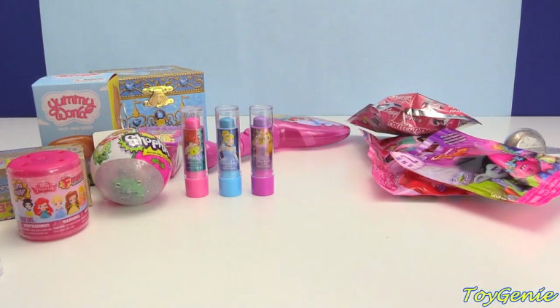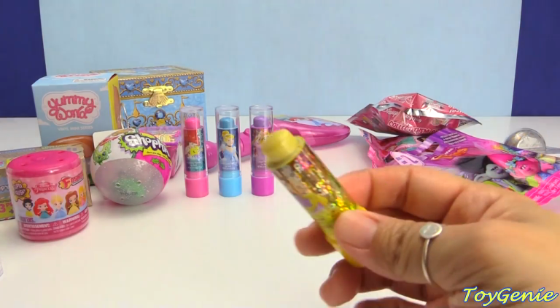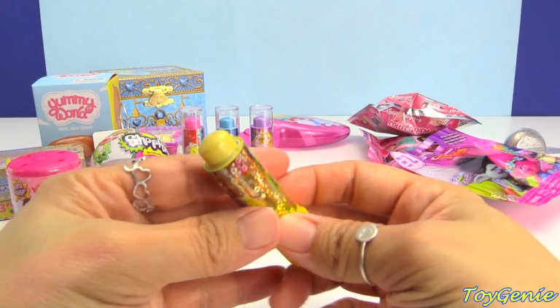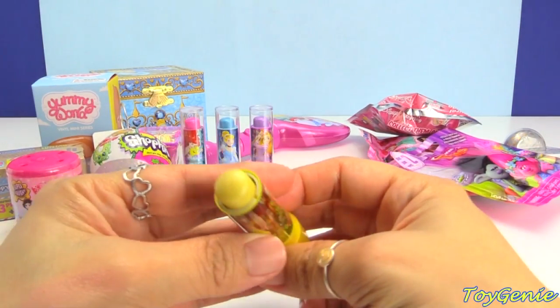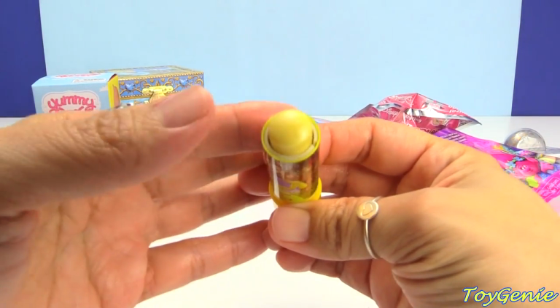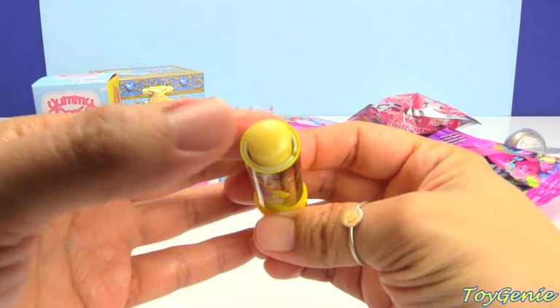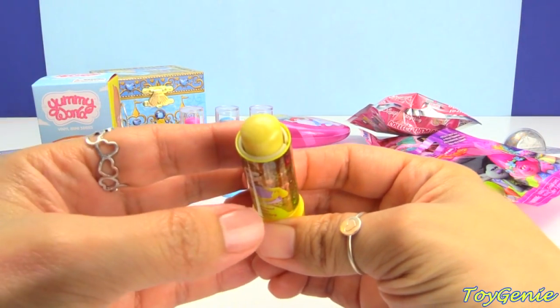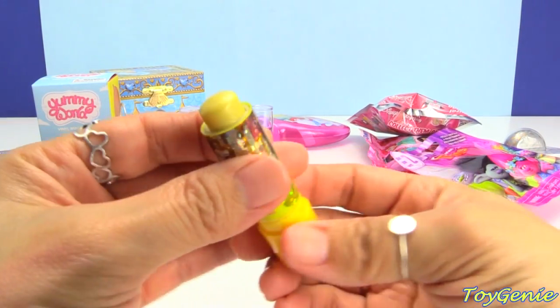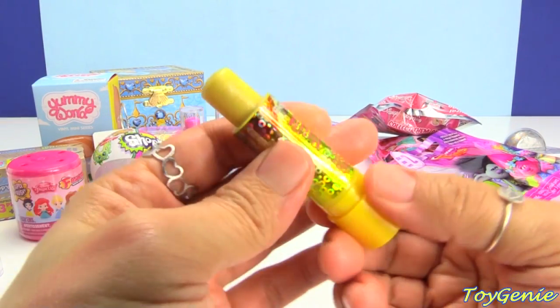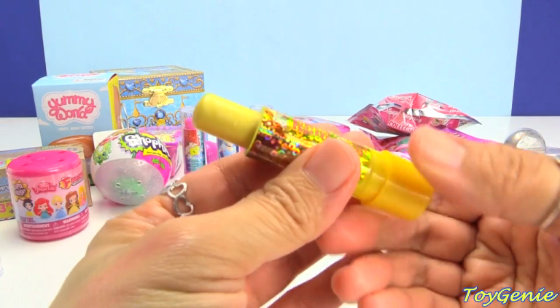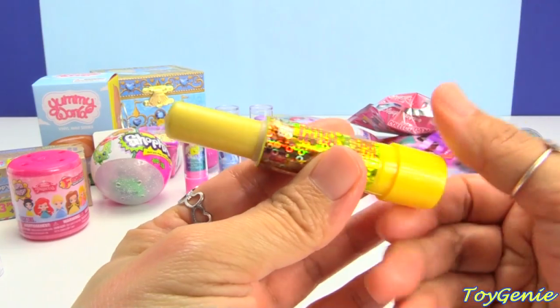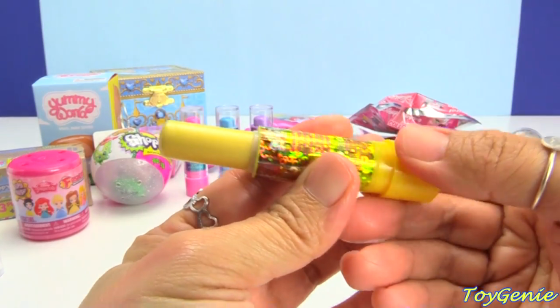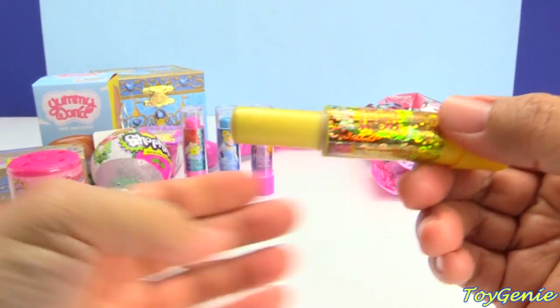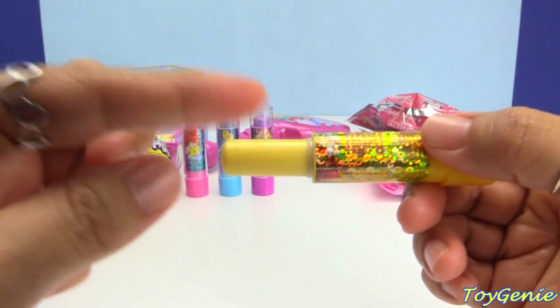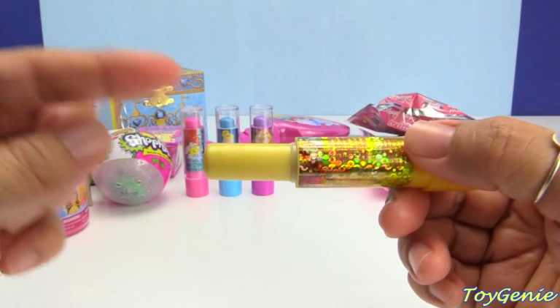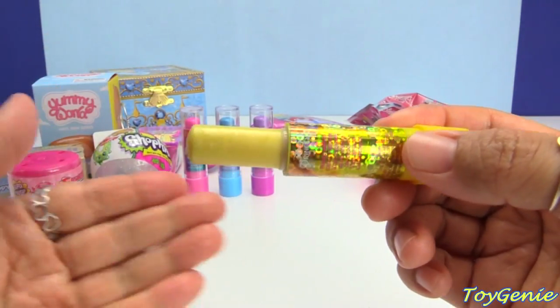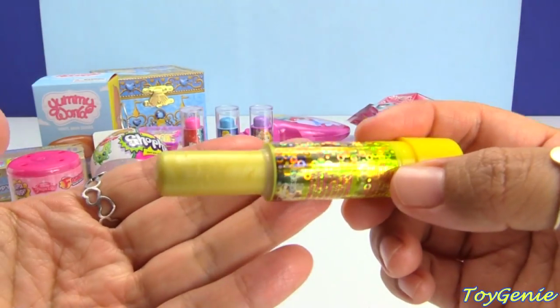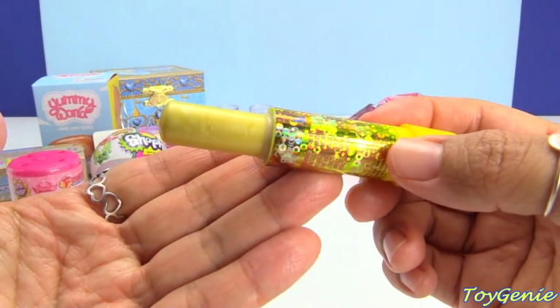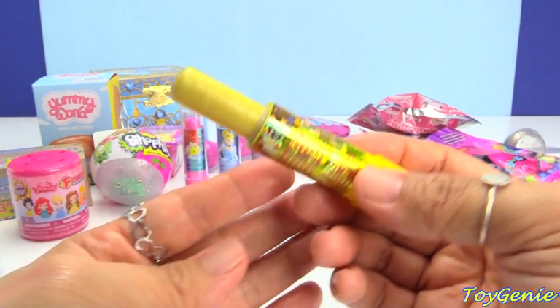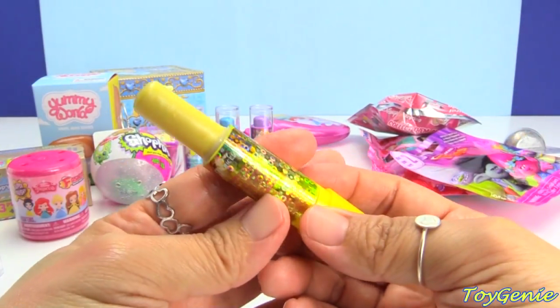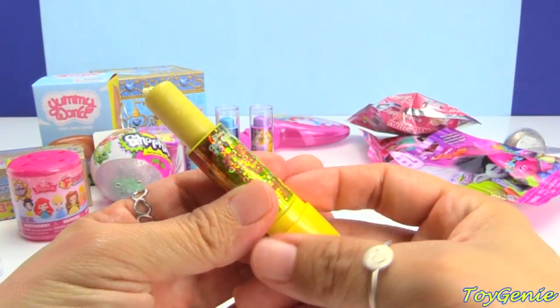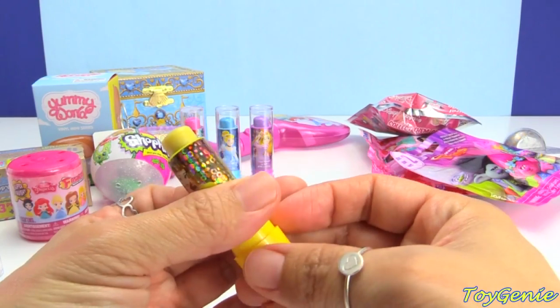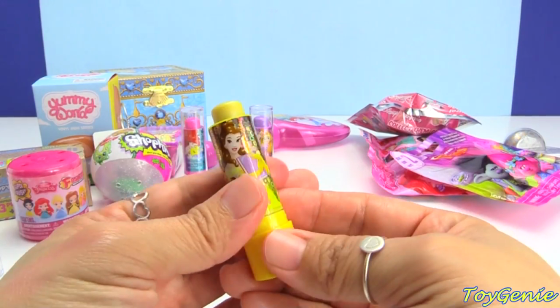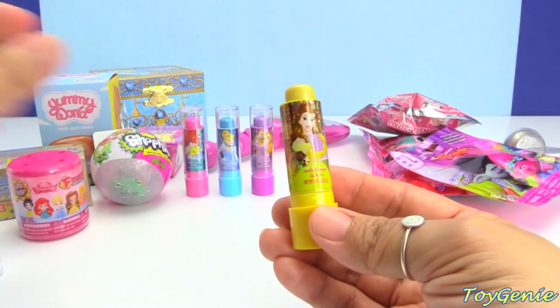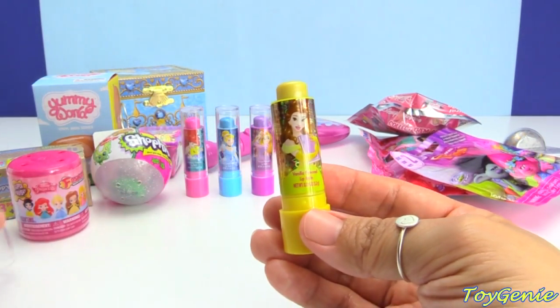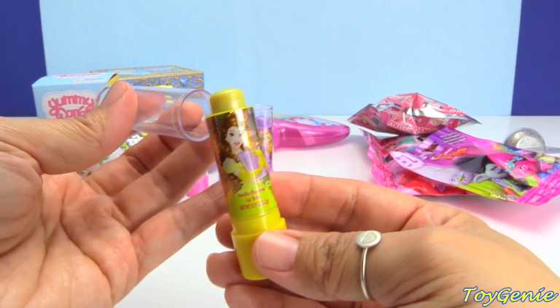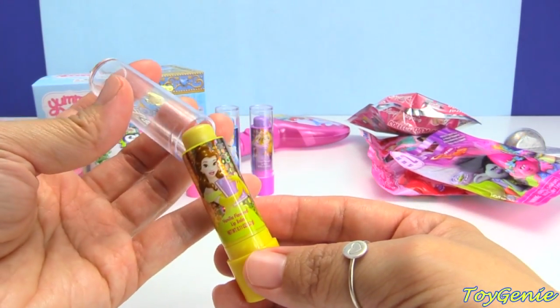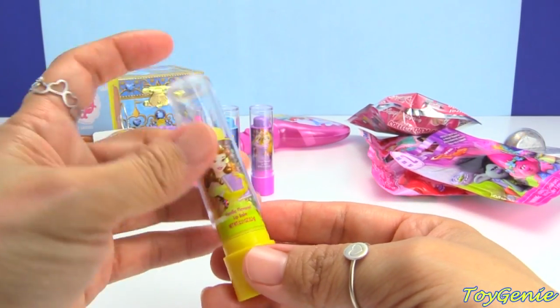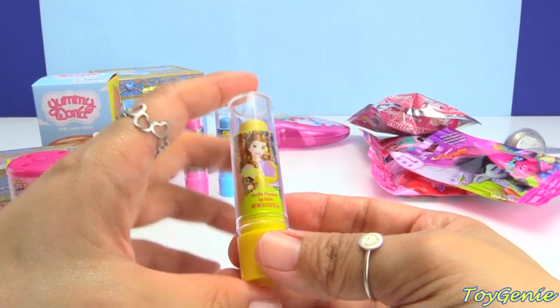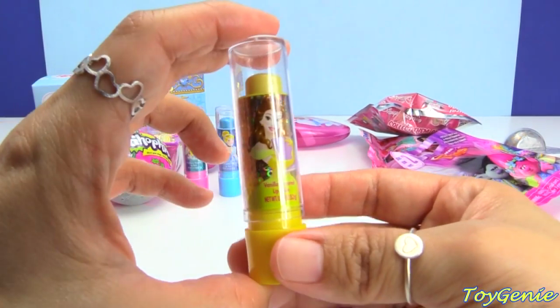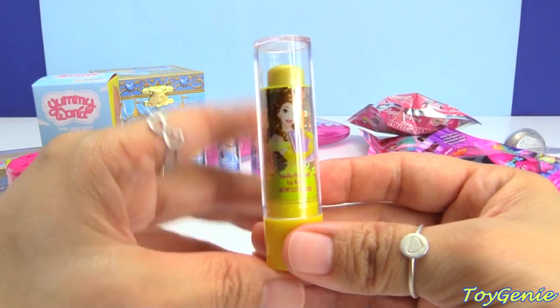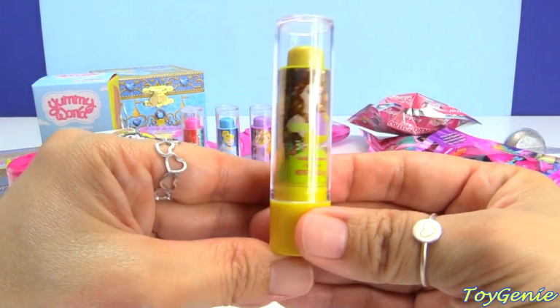The scent is very light, especially when you smell it from the top. But if you spin it out like this and then try to smell more of it, it's a little bit stronger. But these scents are very, very light. But they're so cute.